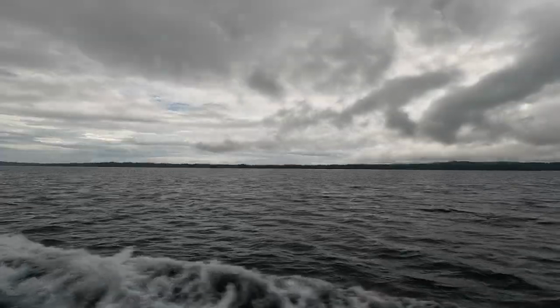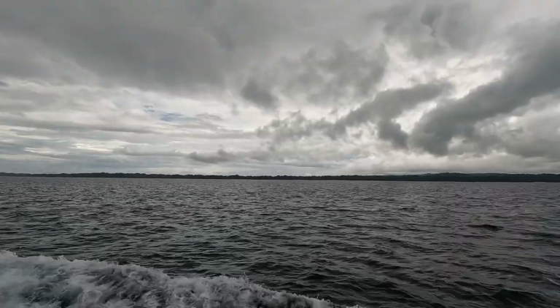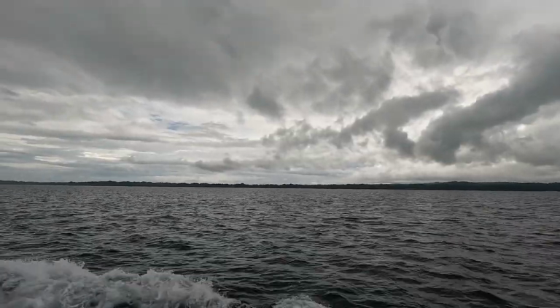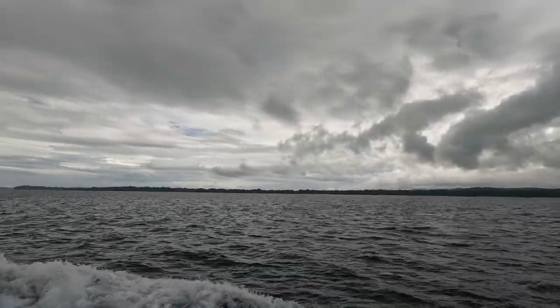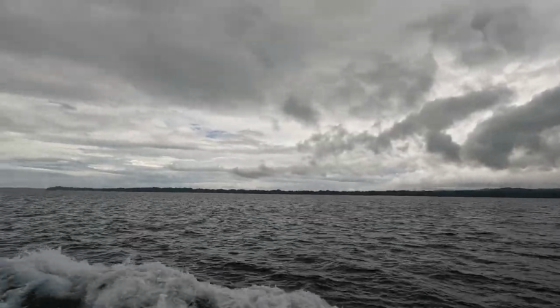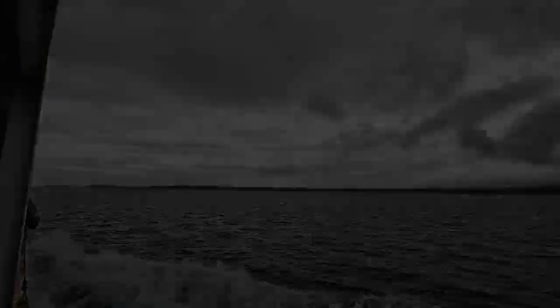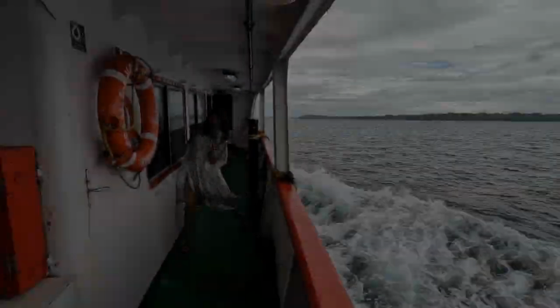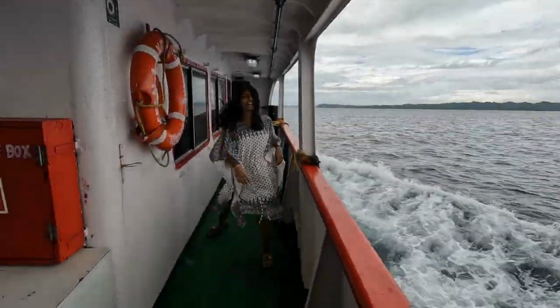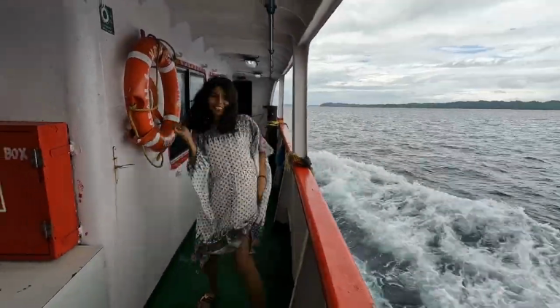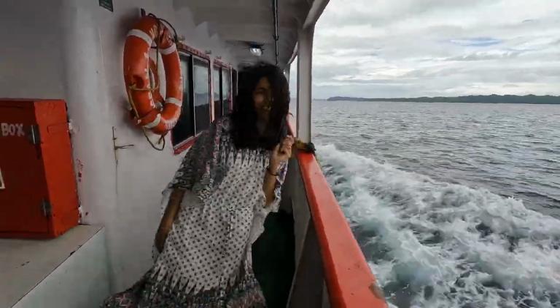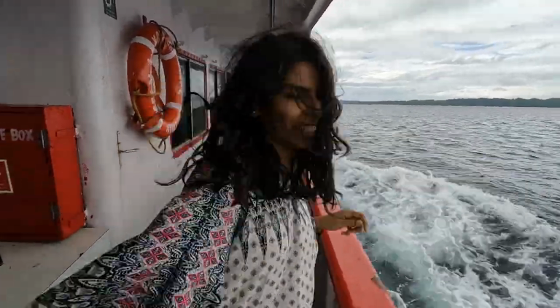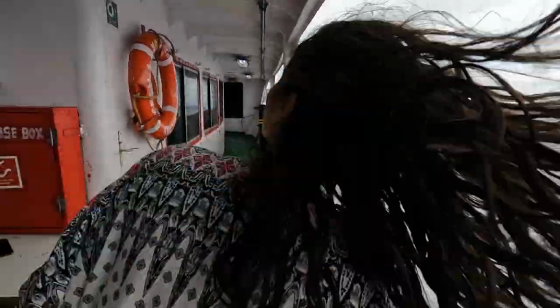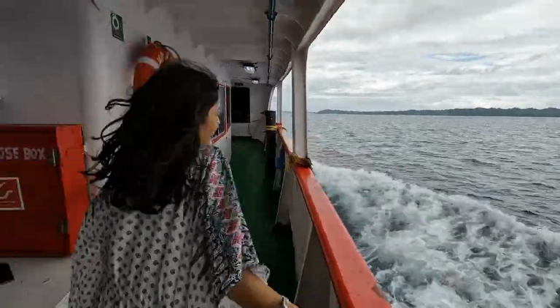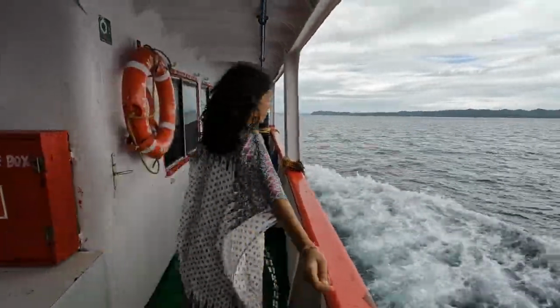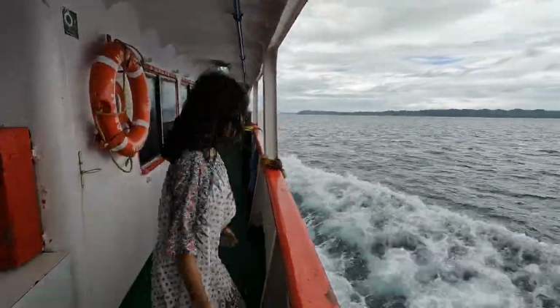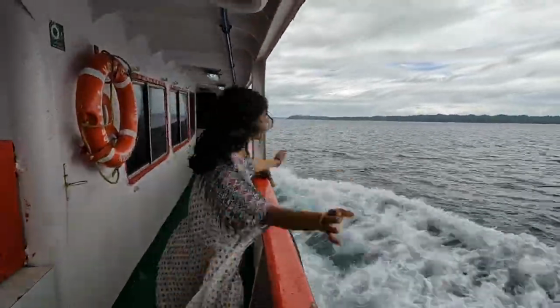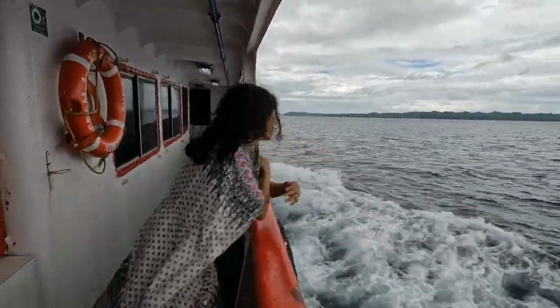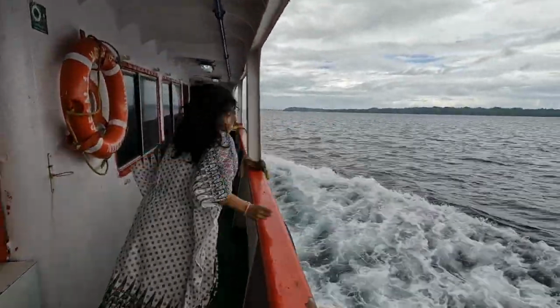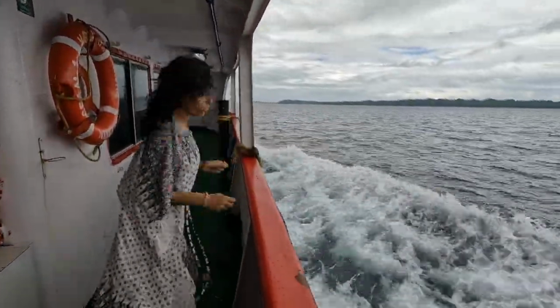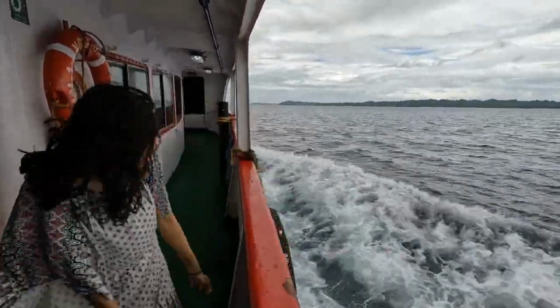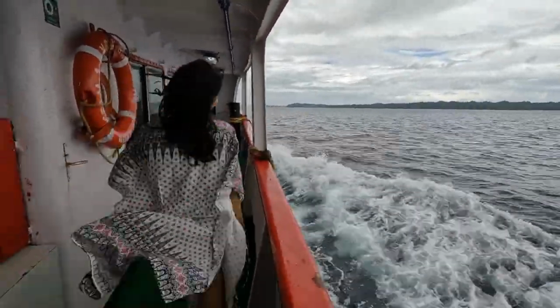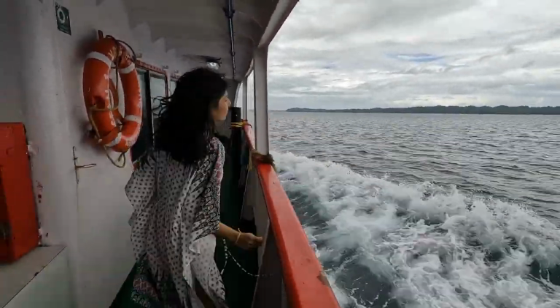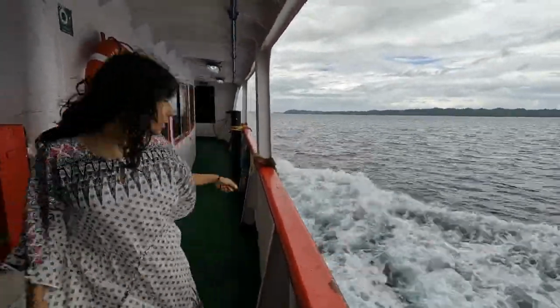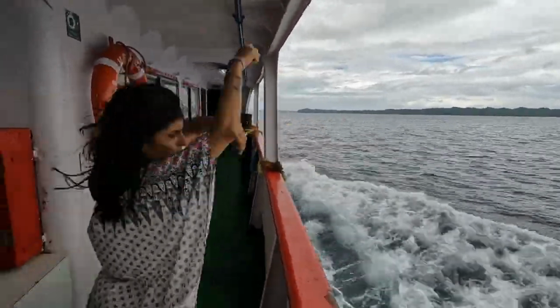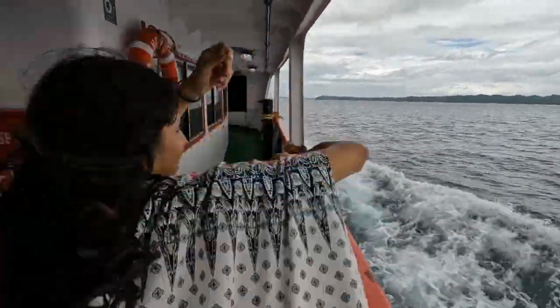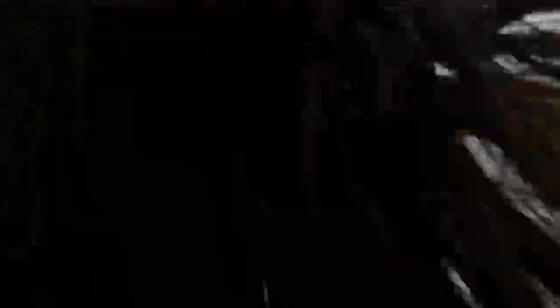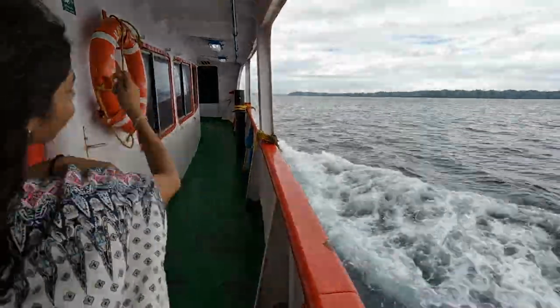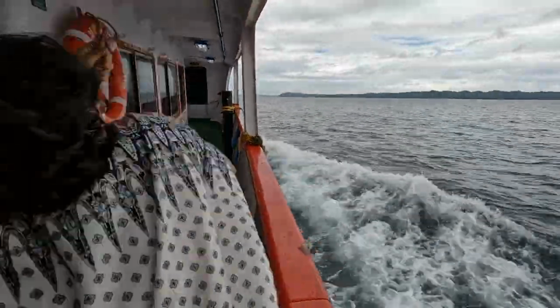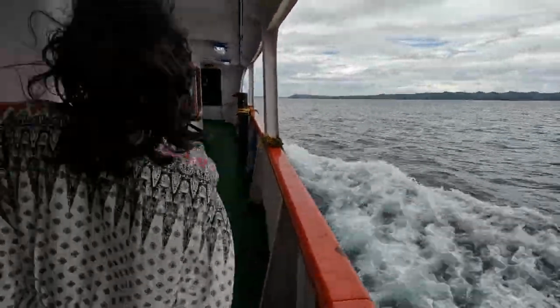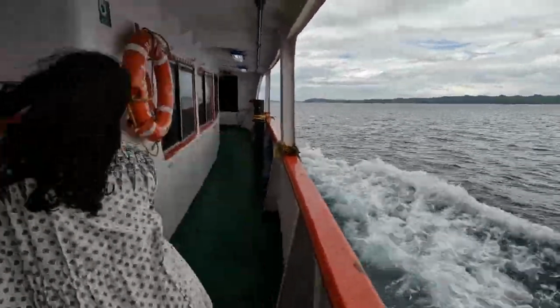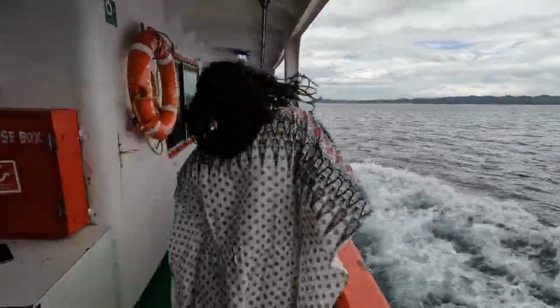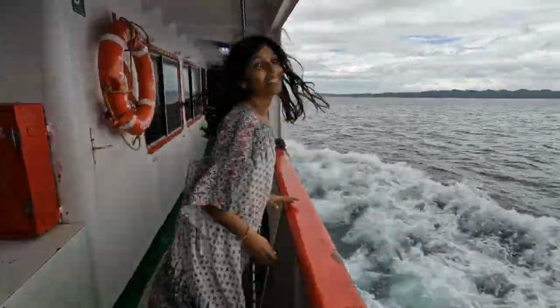Hi guys, welcome to yet another episode of hotel tour. If you're looking for a nice hotel in Neil Island, your search ends here.